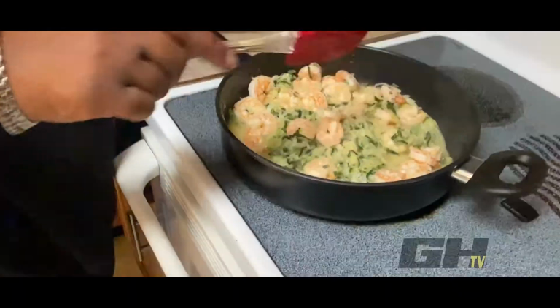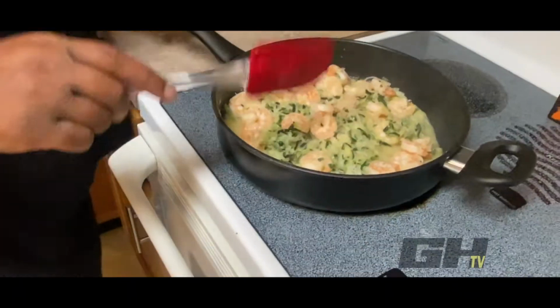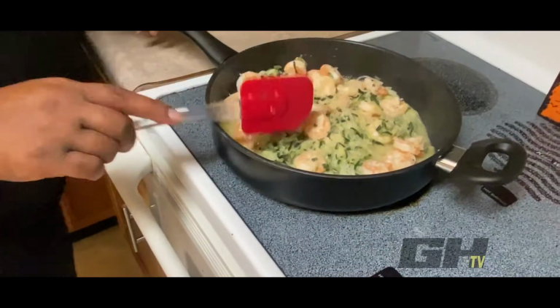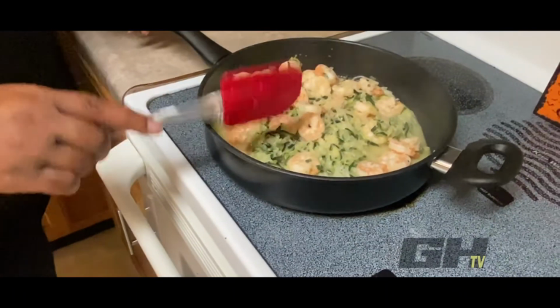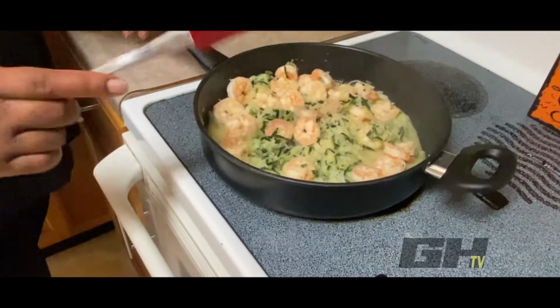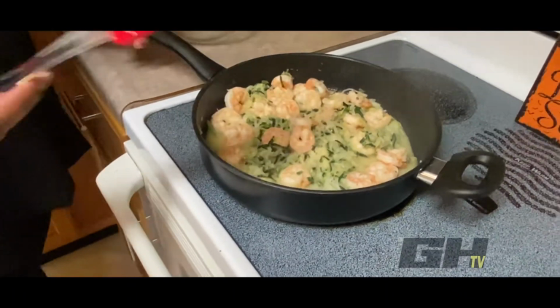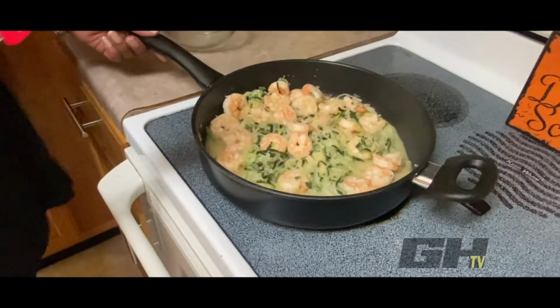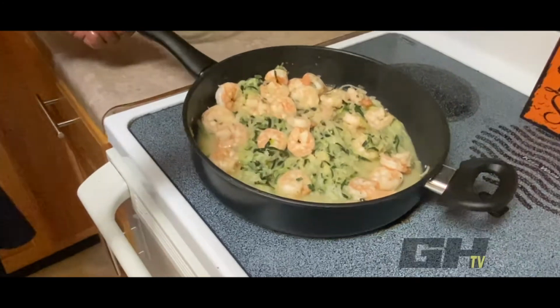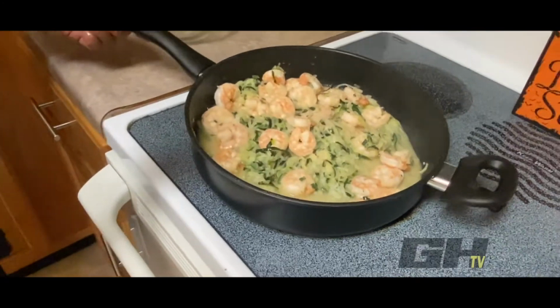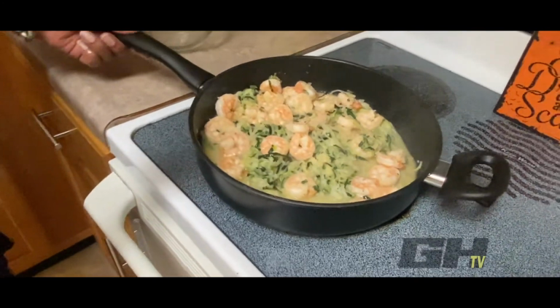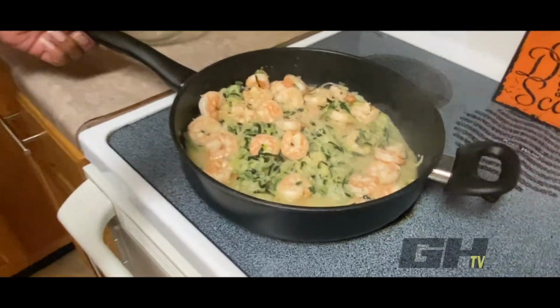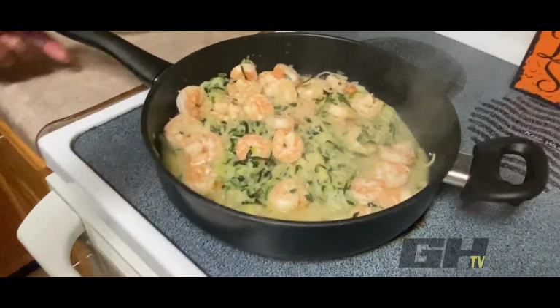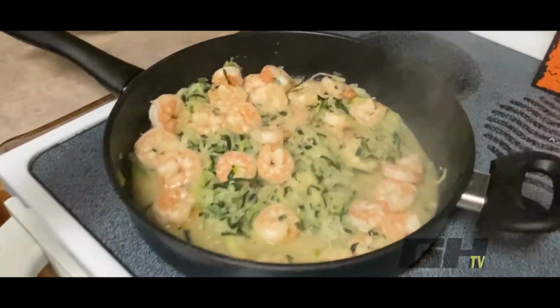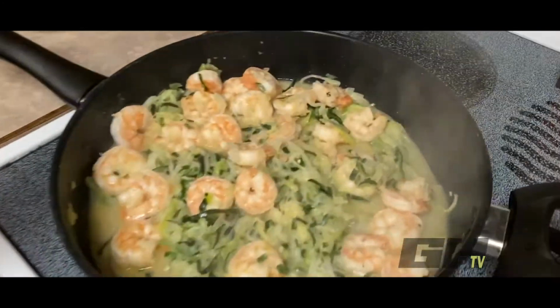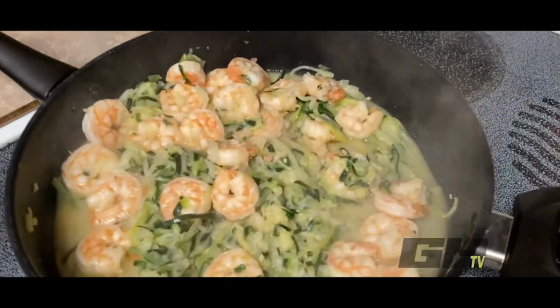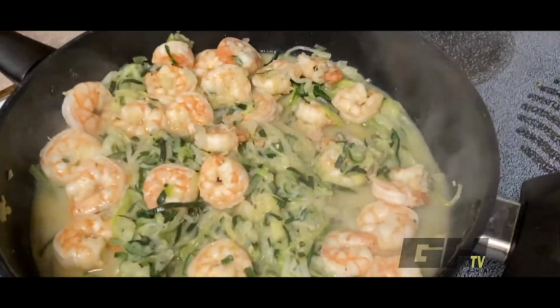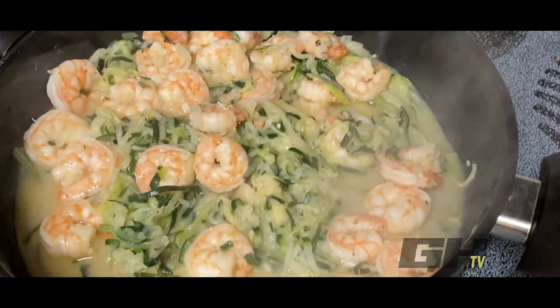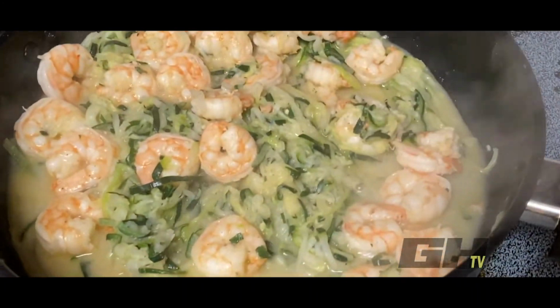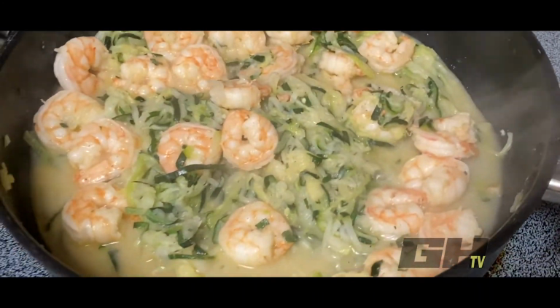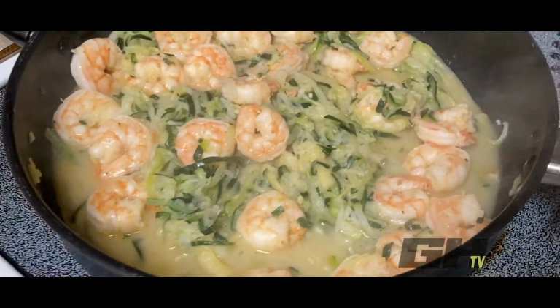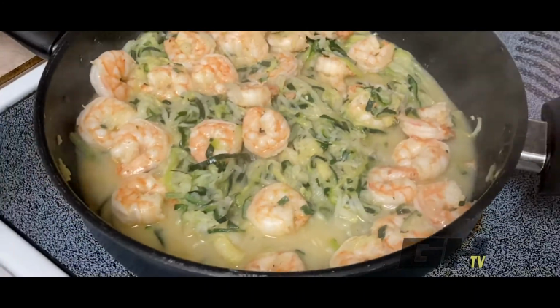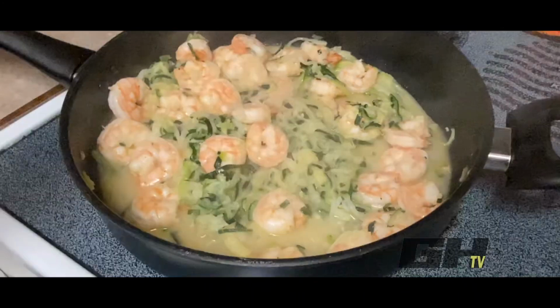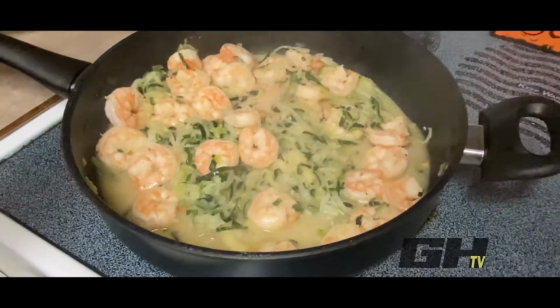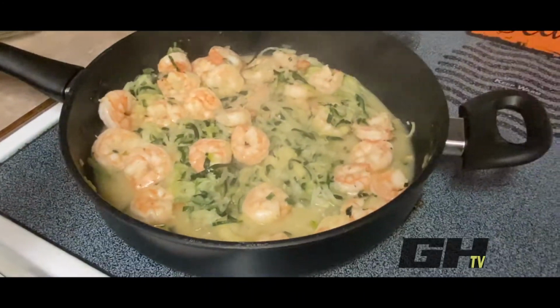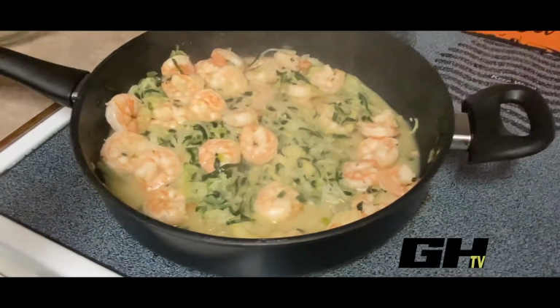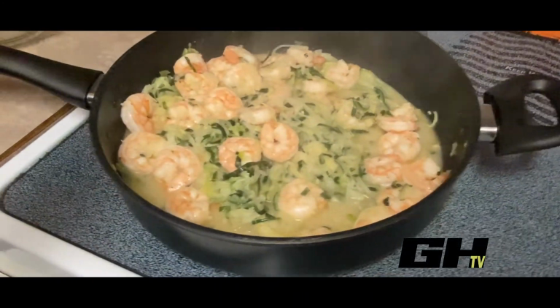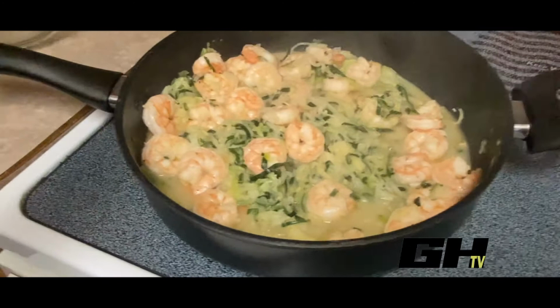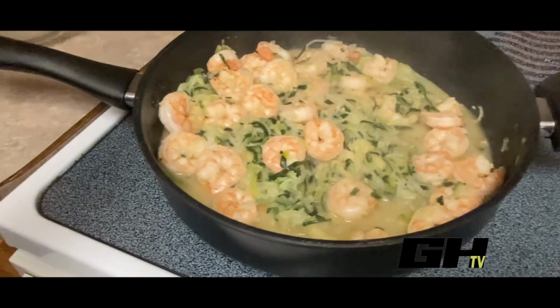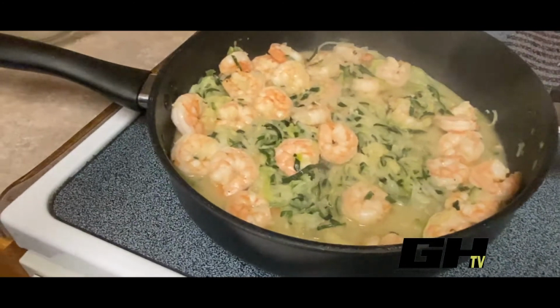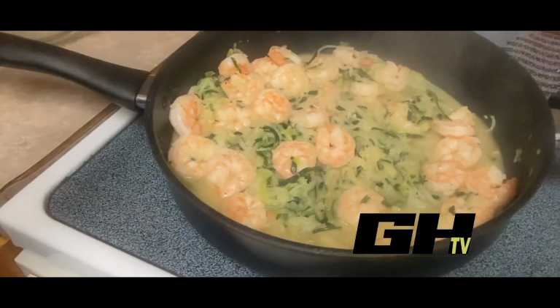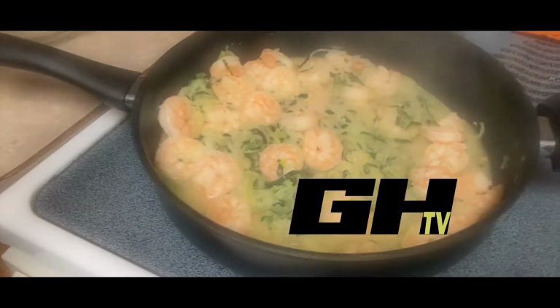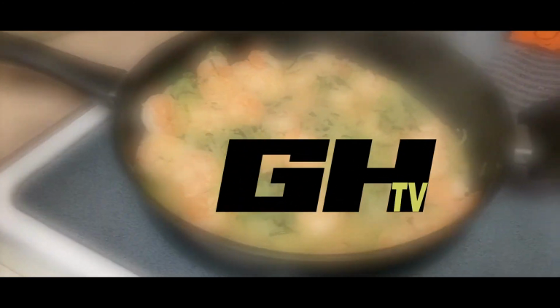And there you have it, ladies and gents — this is our skinny shrimp scampi. Until next time, bye!